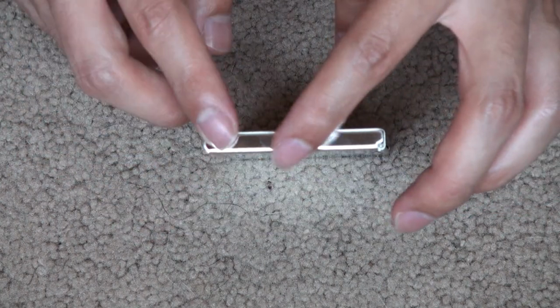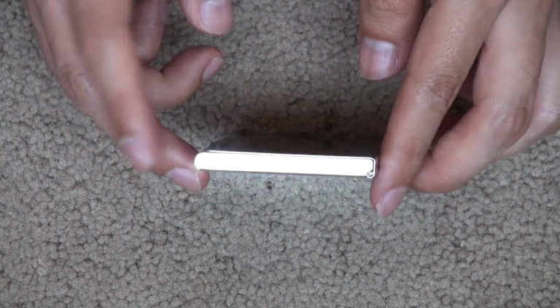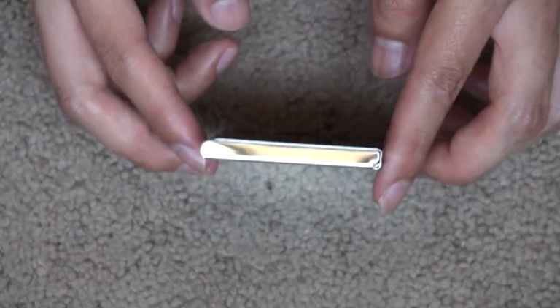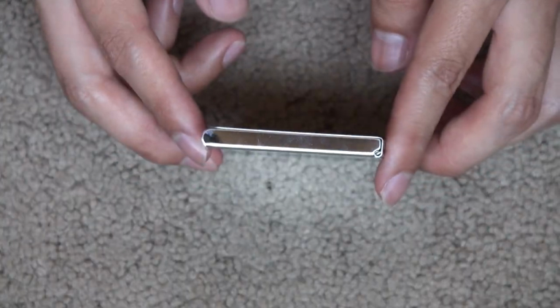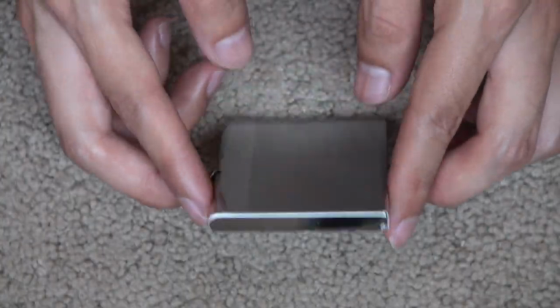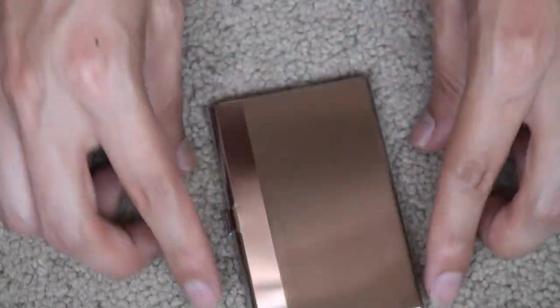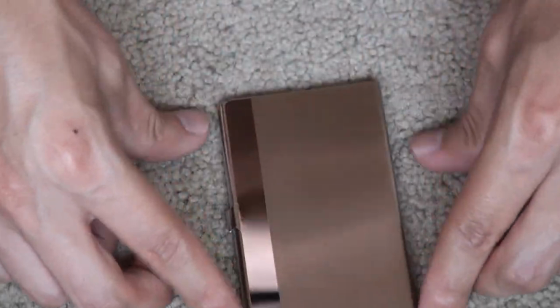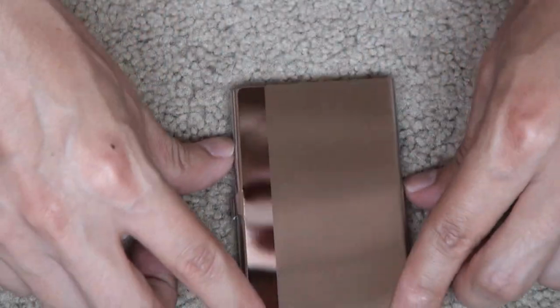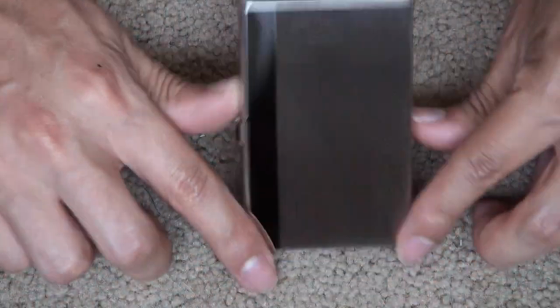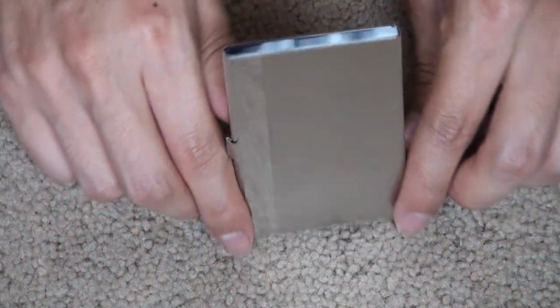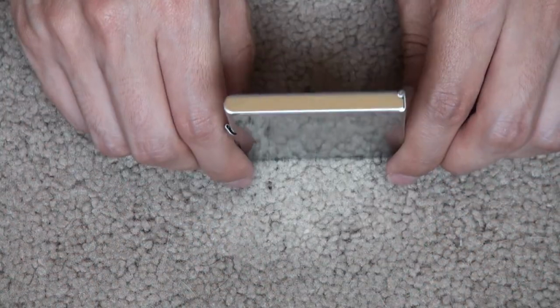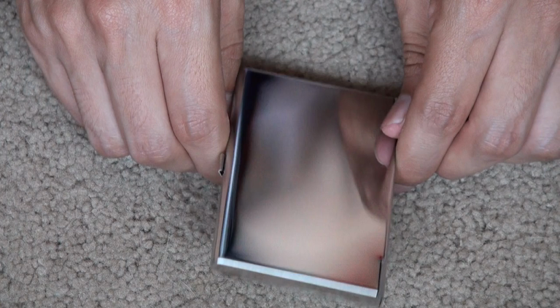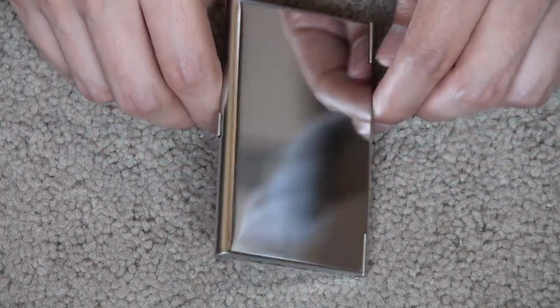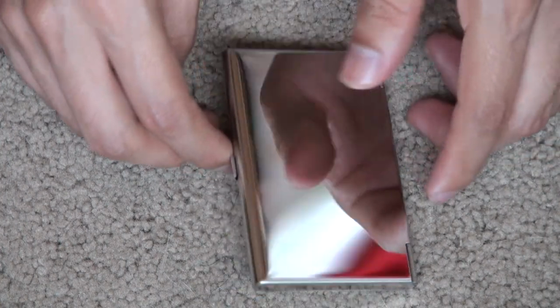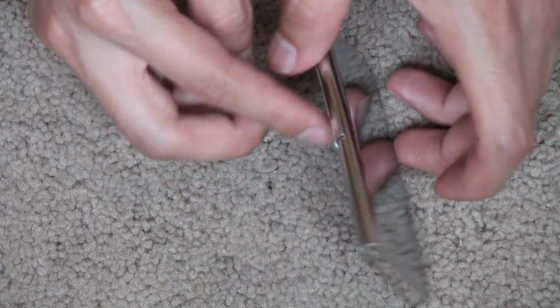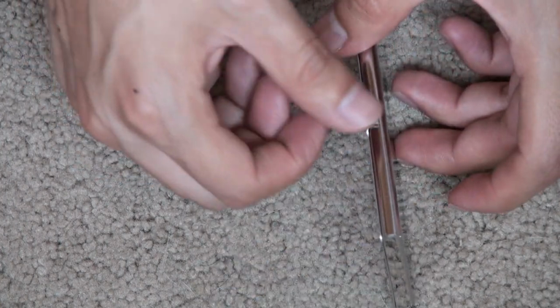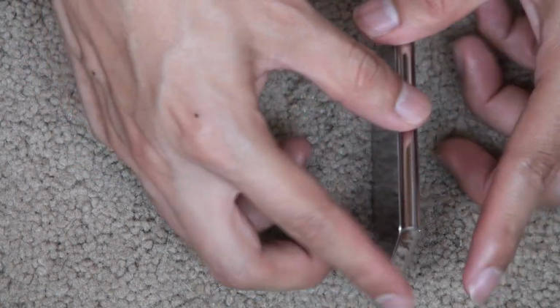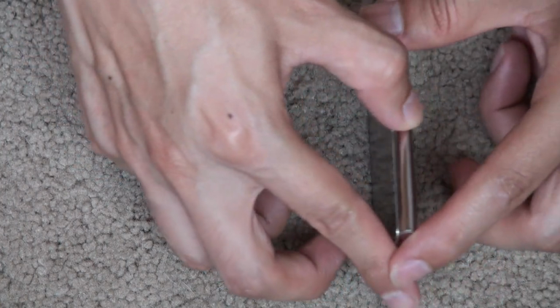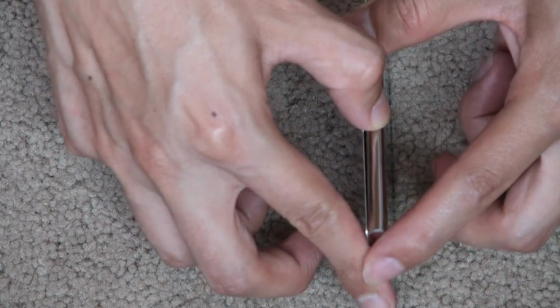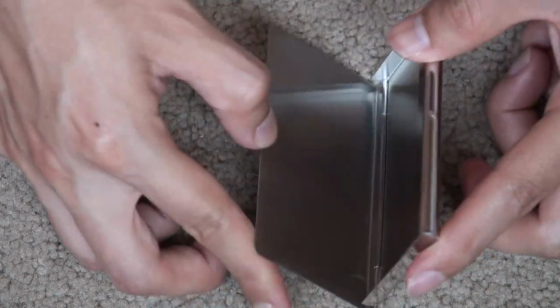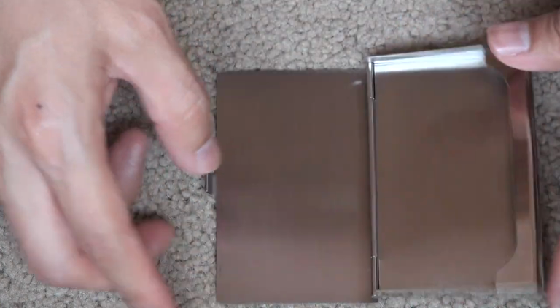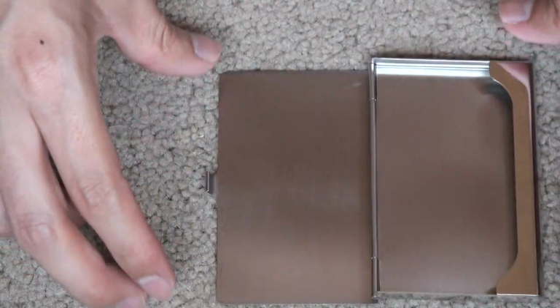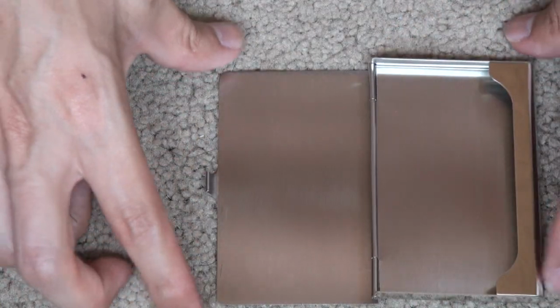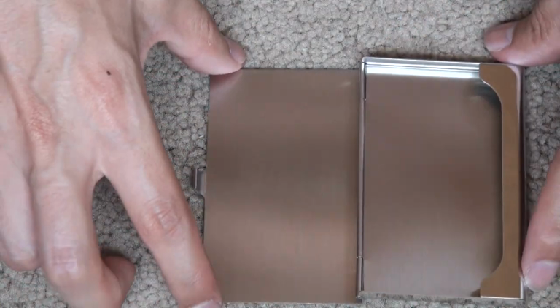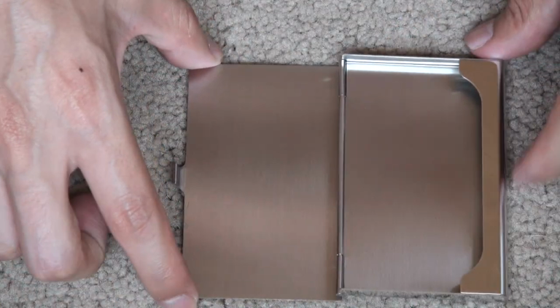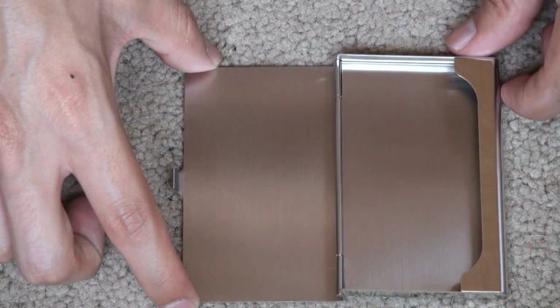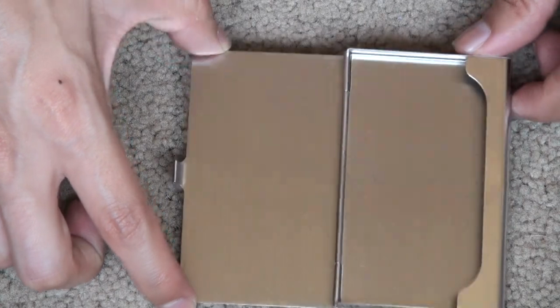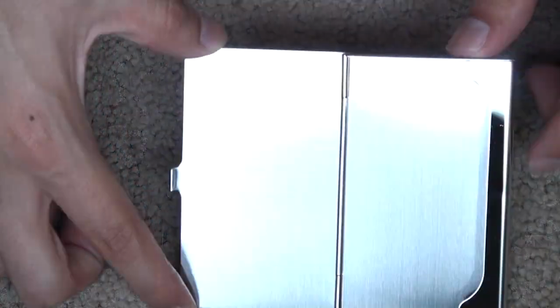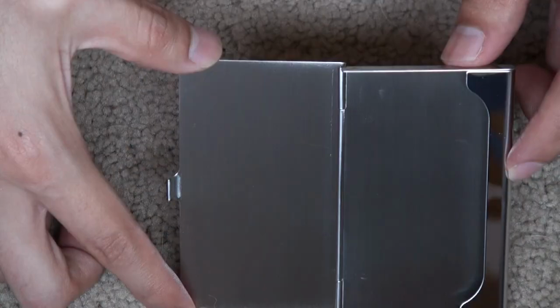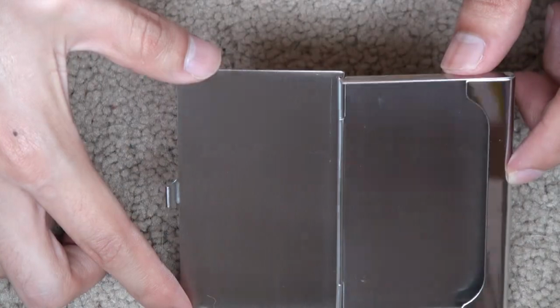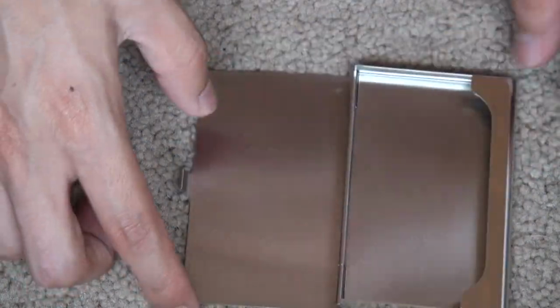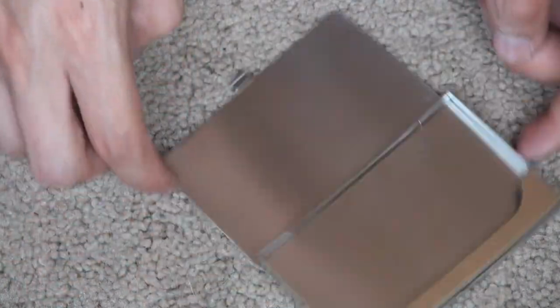It has a real good, modern, stylish look. Good quality material as well — nice and sturdy but lightweight at the same time. Good capacity too, good enough to hold about 10 cards.